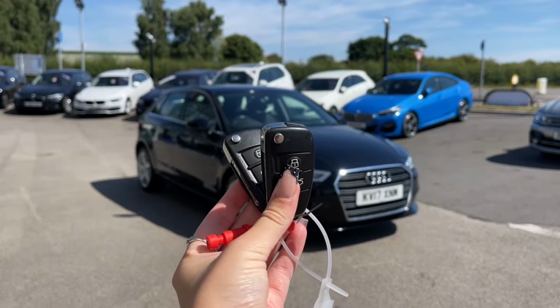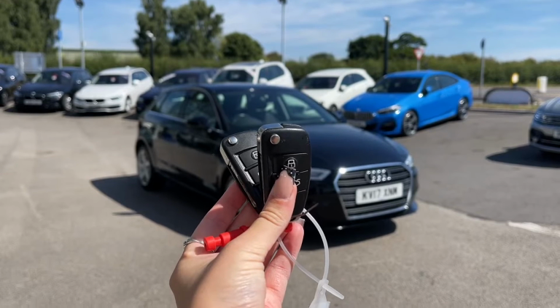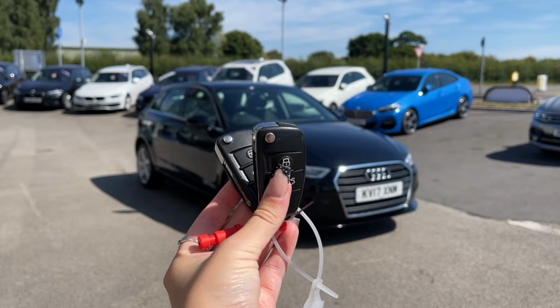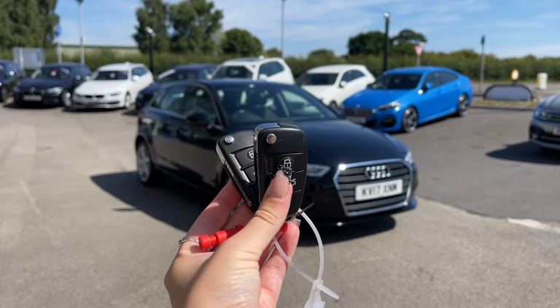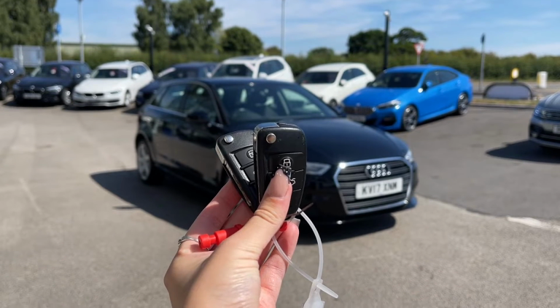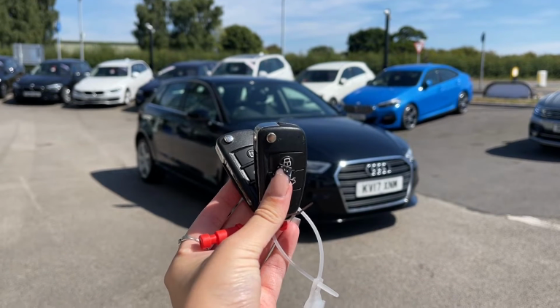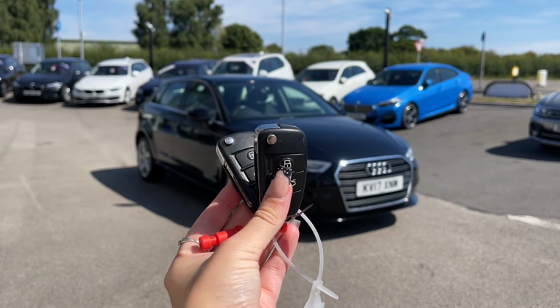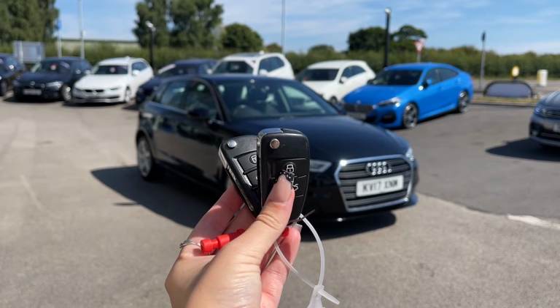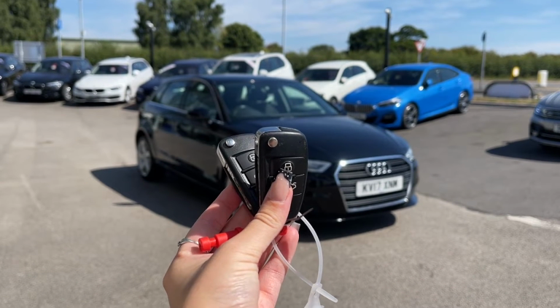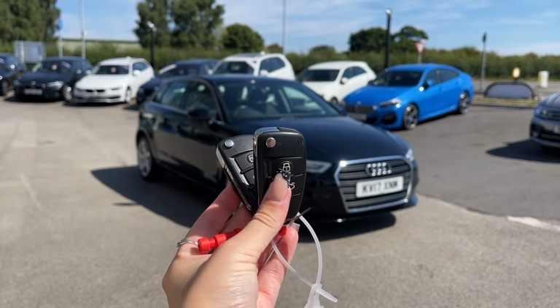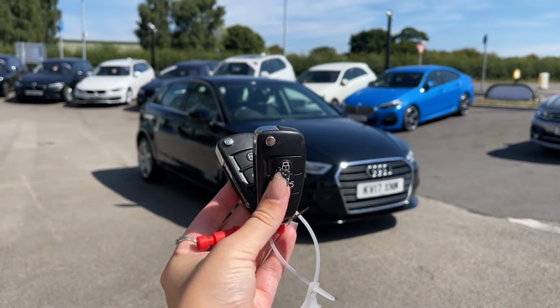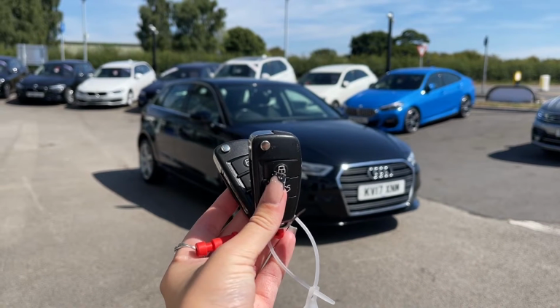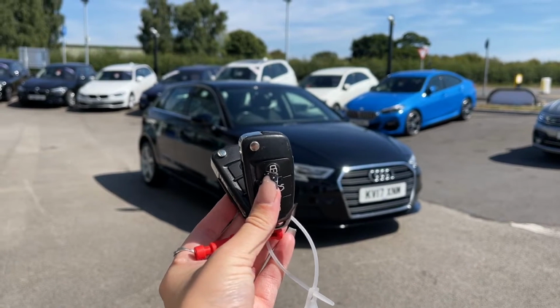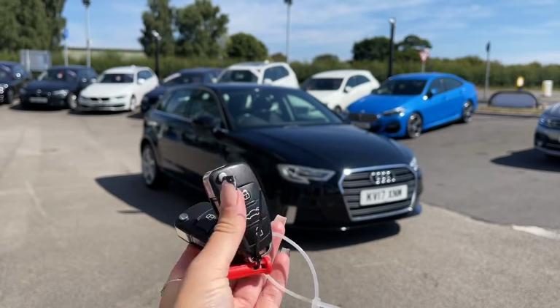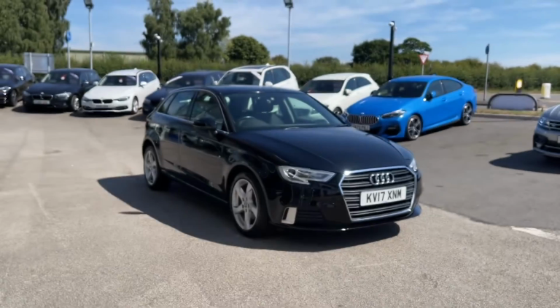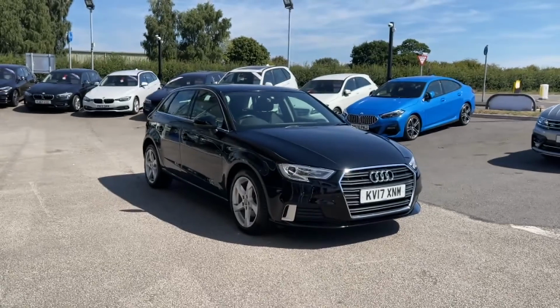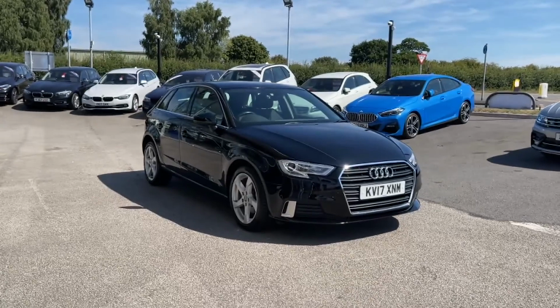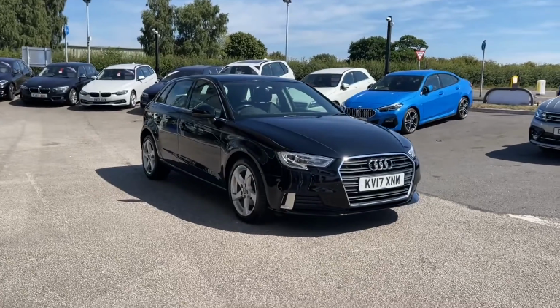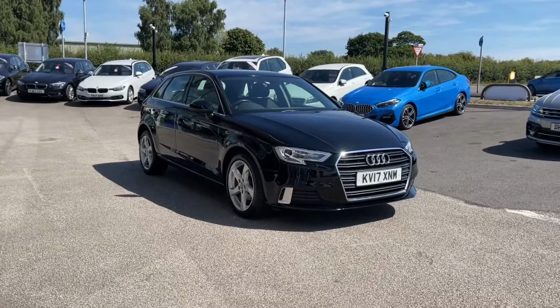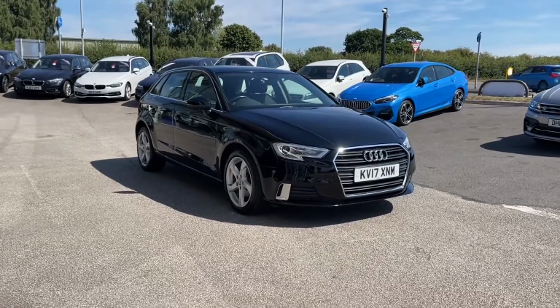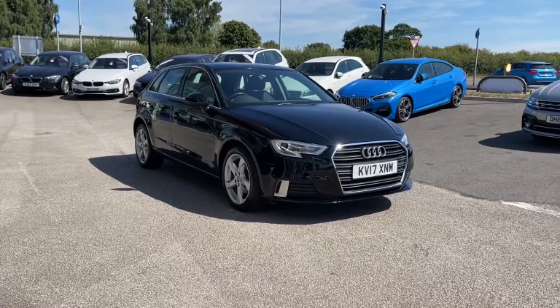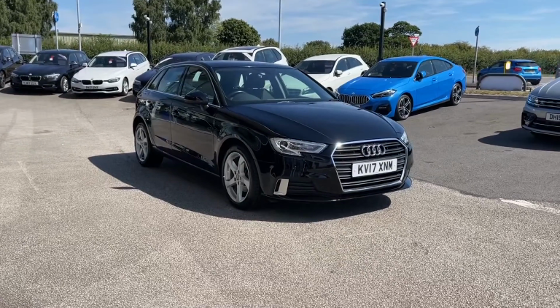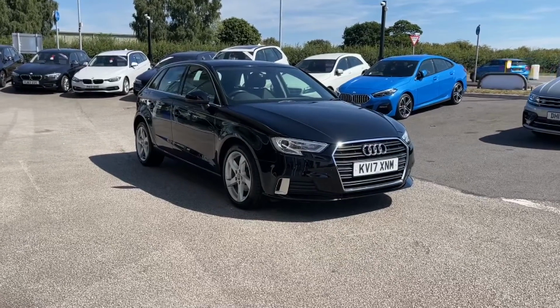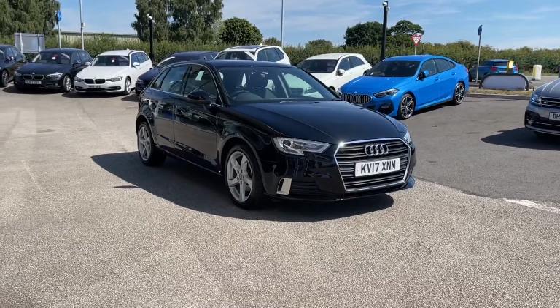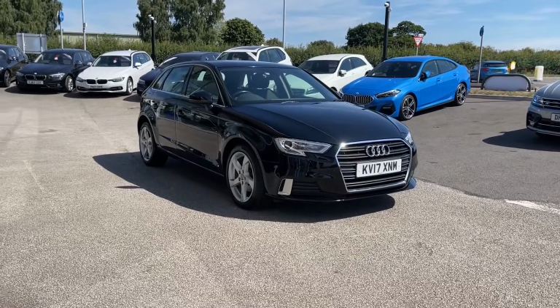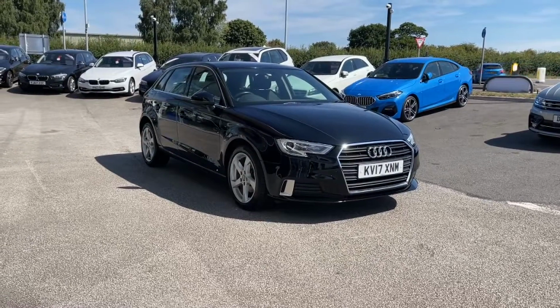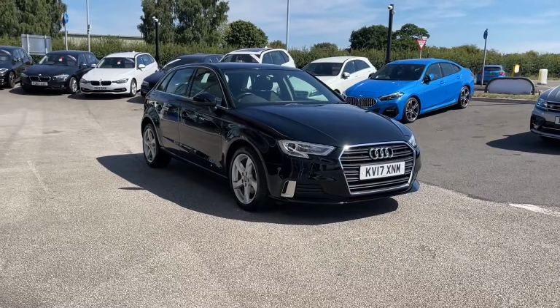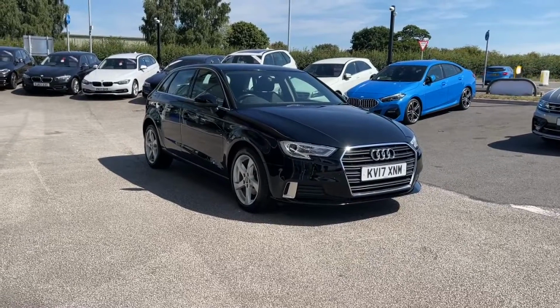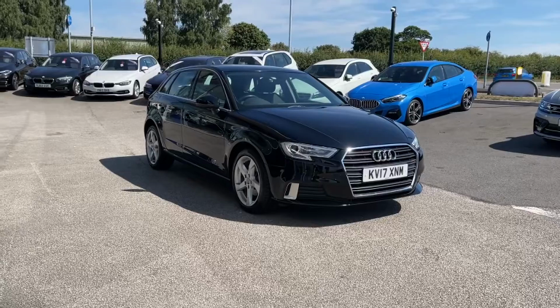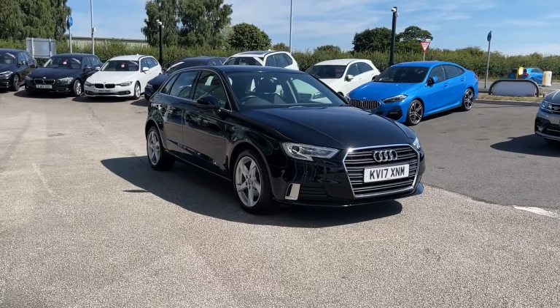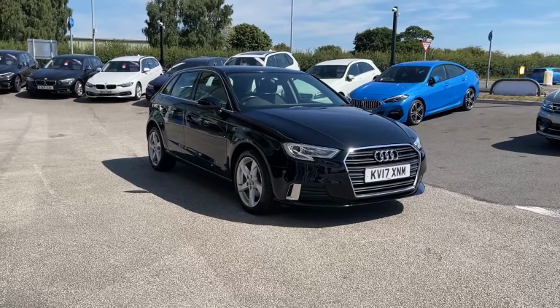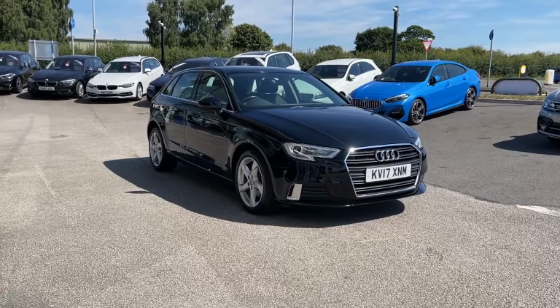Hi, I'm Jordan from Motomatch Stafford, and this is the Audi A3 Sport Sportback. It is a 1.6 diesel manual. This car is part of our Motomatch approved vehicles, which means it comes with a 30-day warranty or up to 1,000 miles.